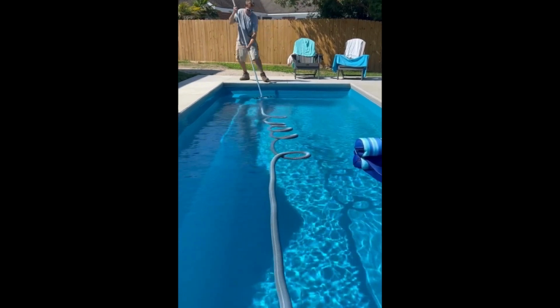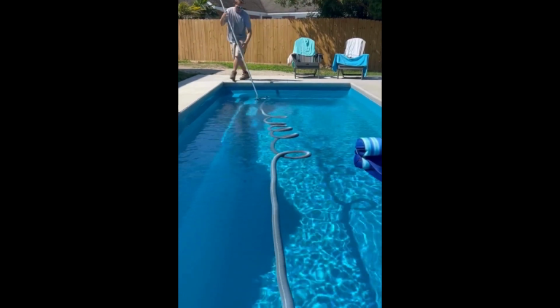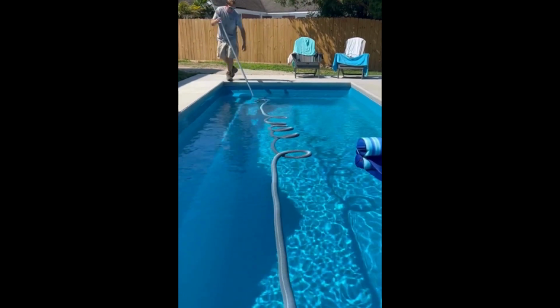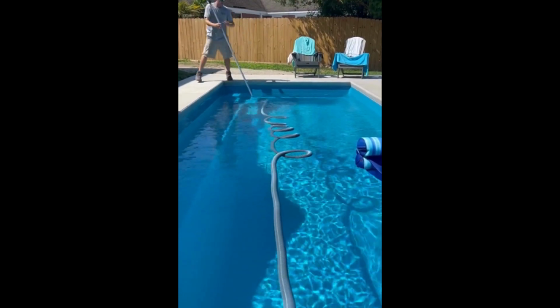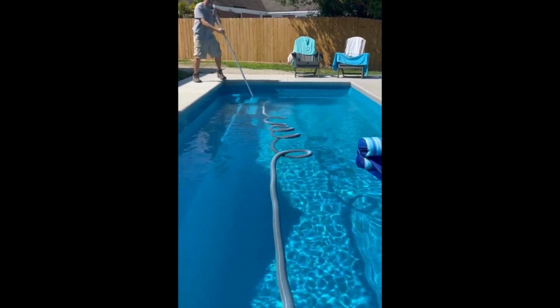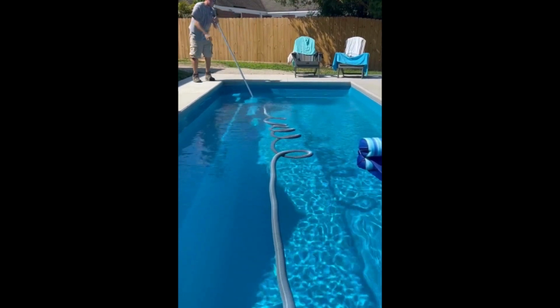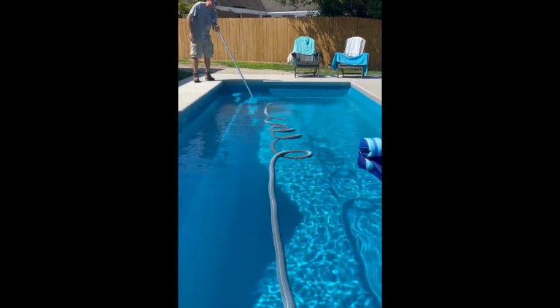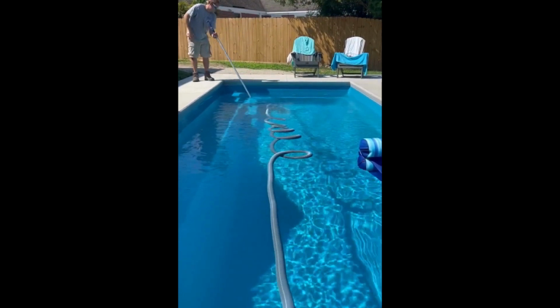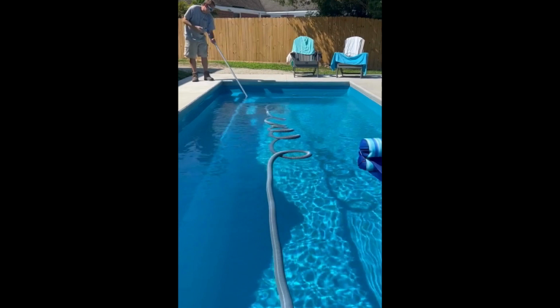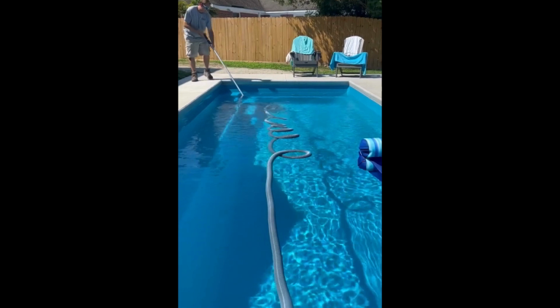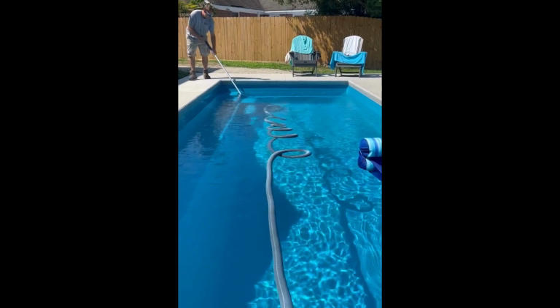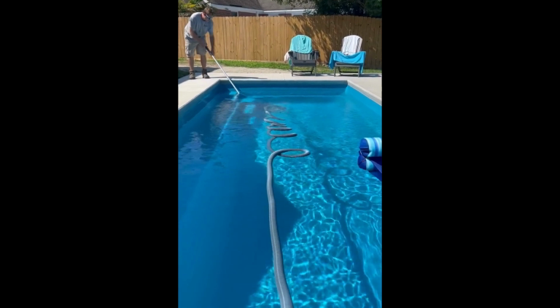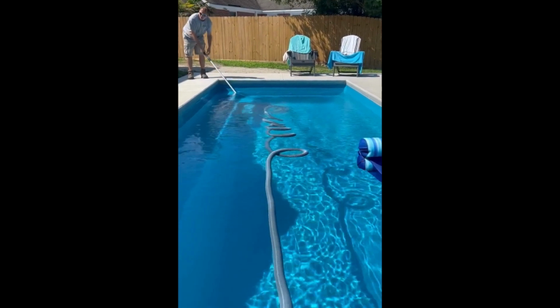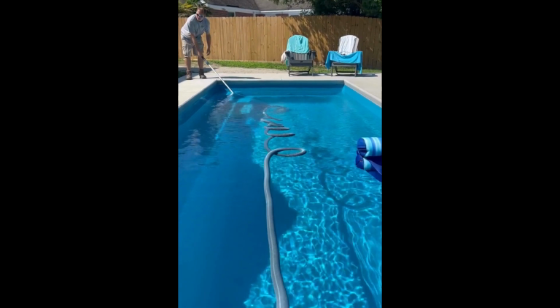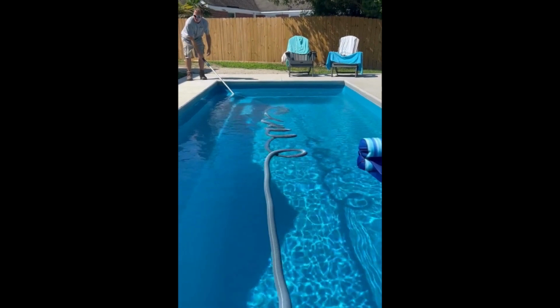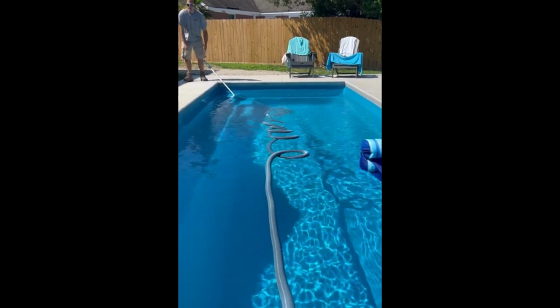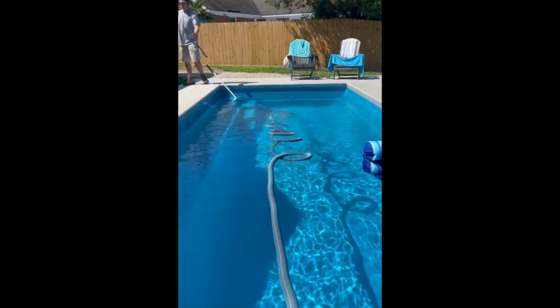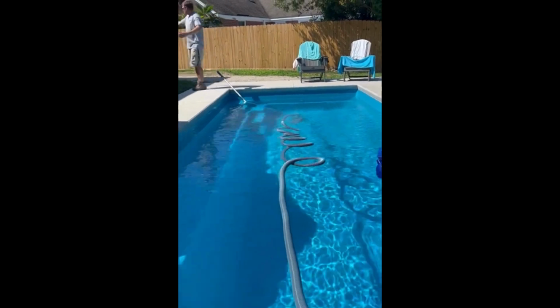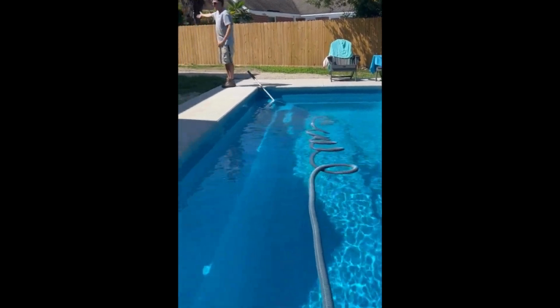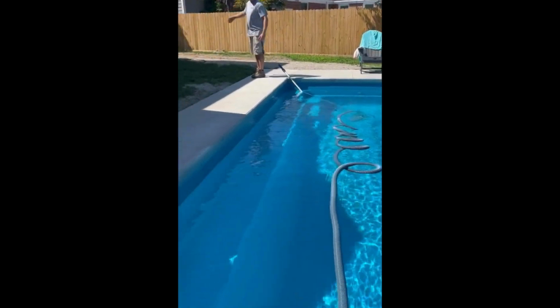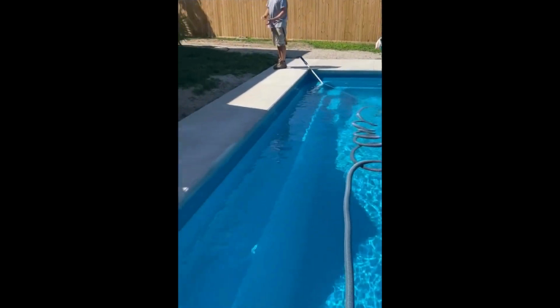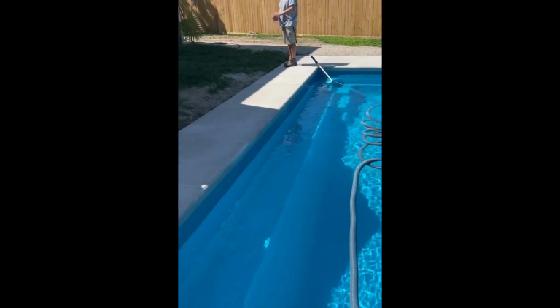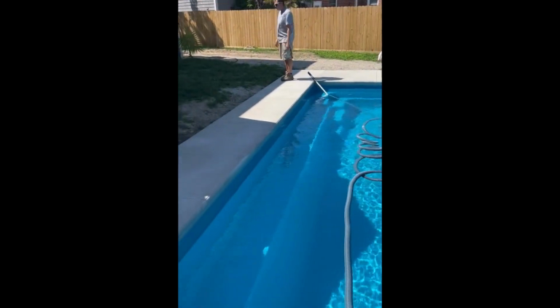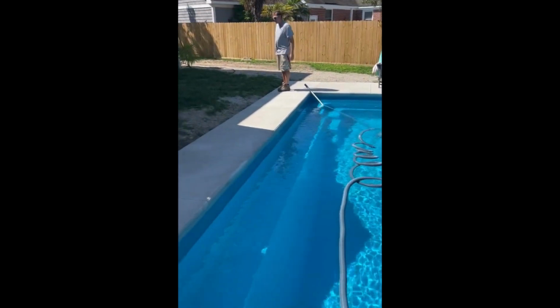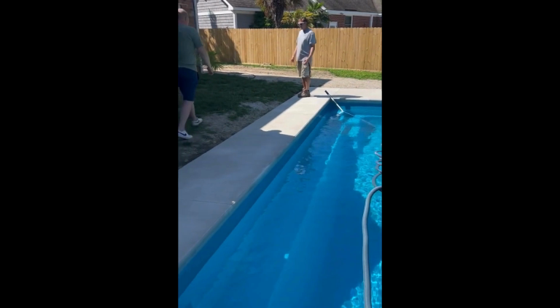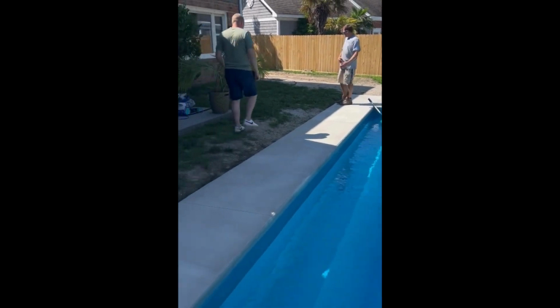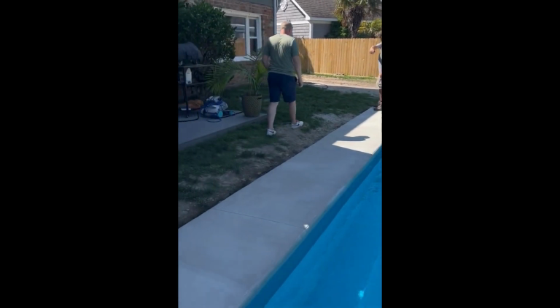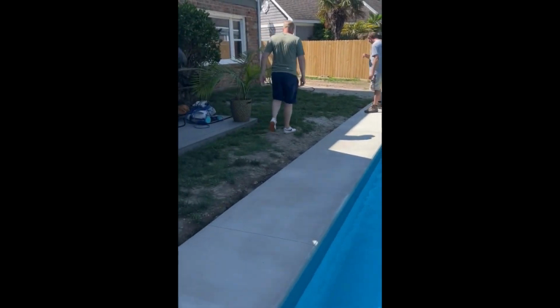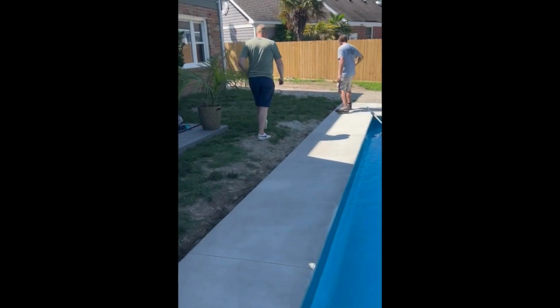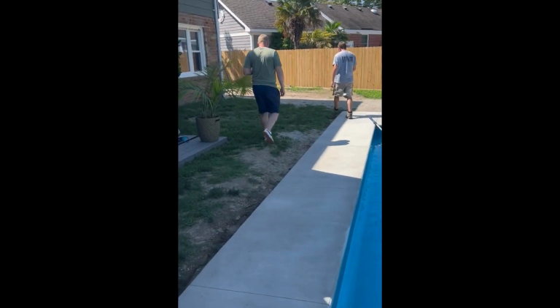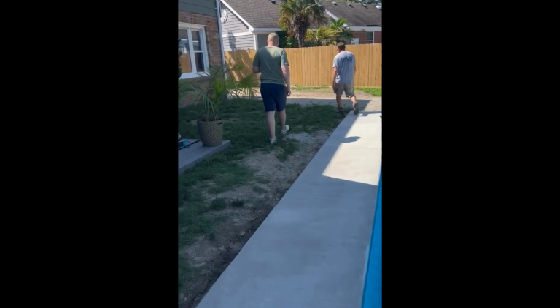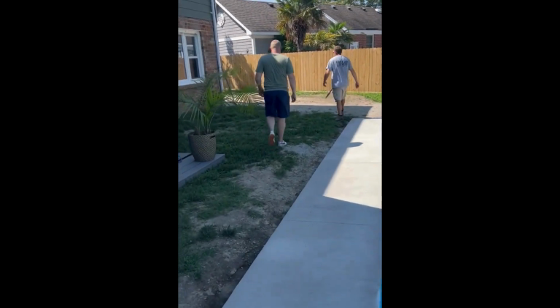Once you see most of it sink into the water, go ahead and set the hose in the pool somewhere where it's stable. Then we're going to walk over to the pool equipment to get this set up for proper vacuuming.